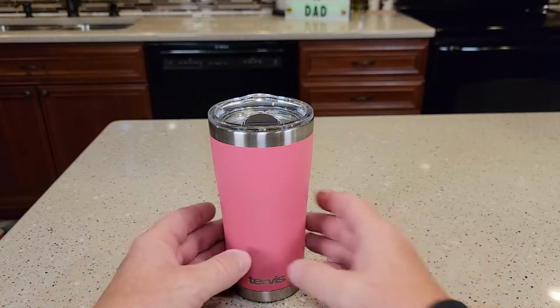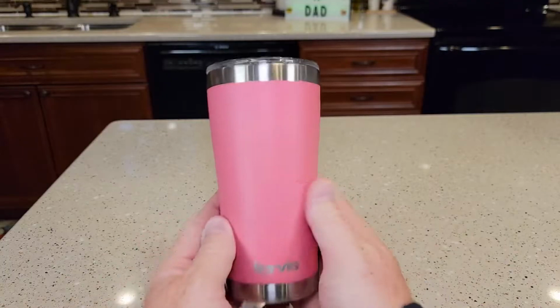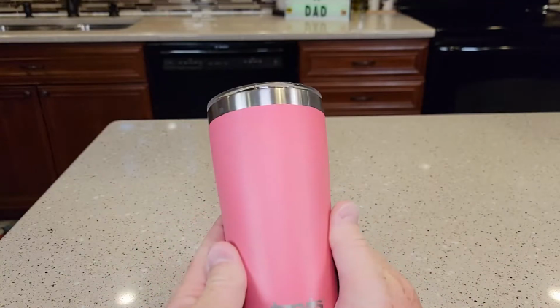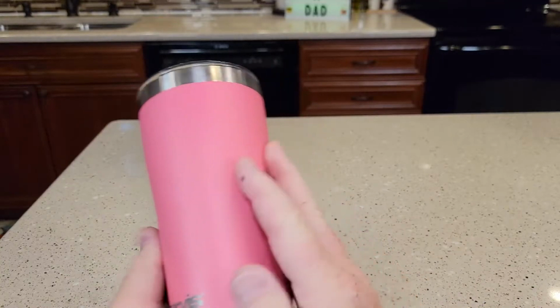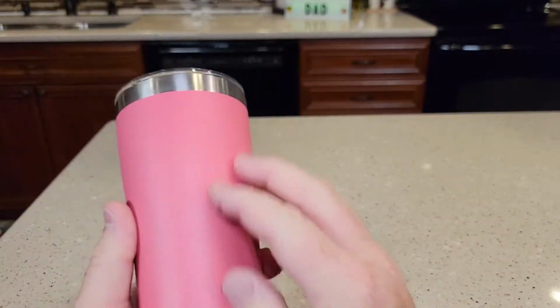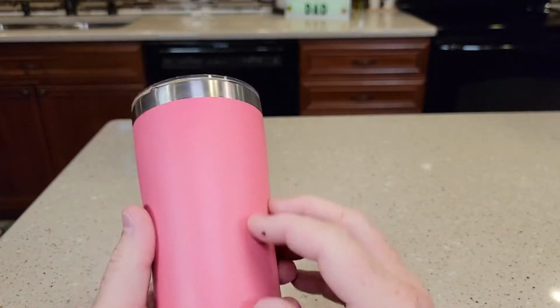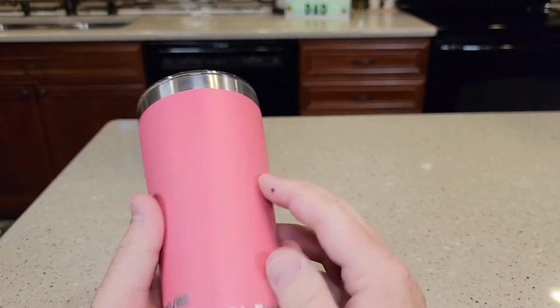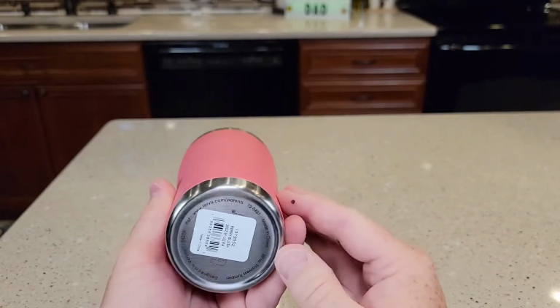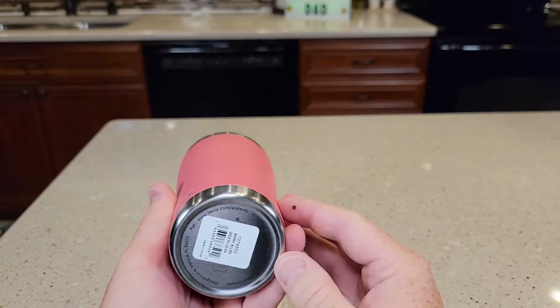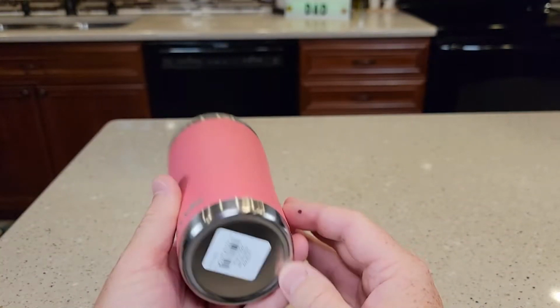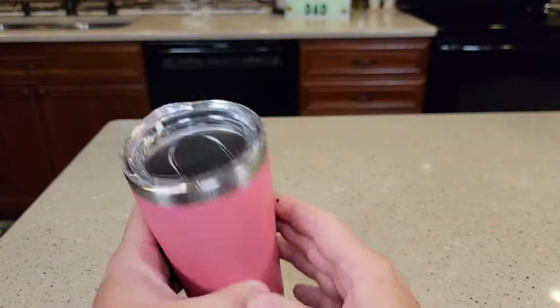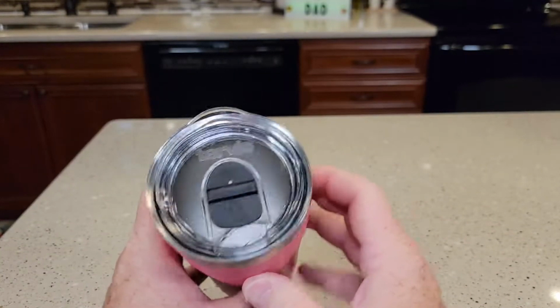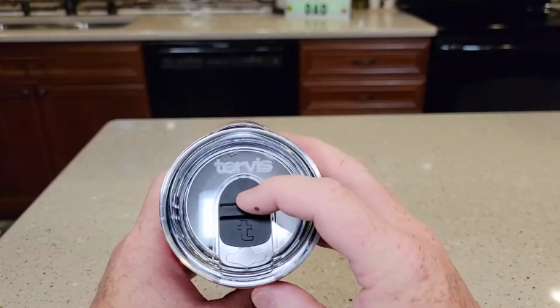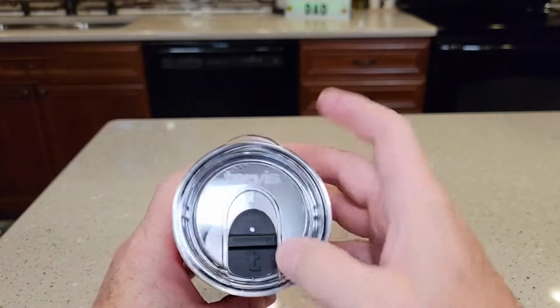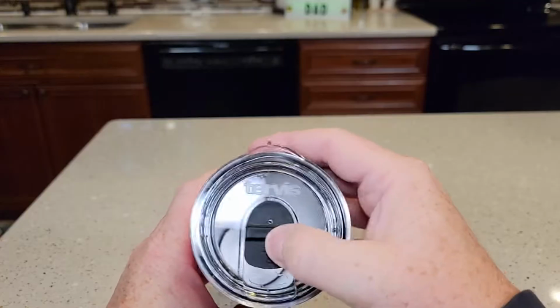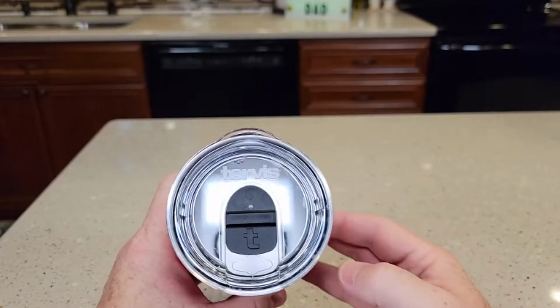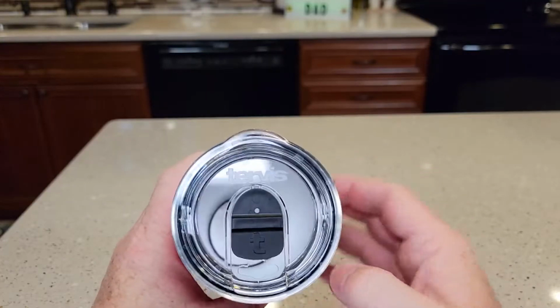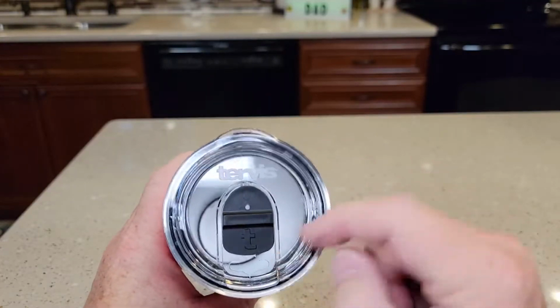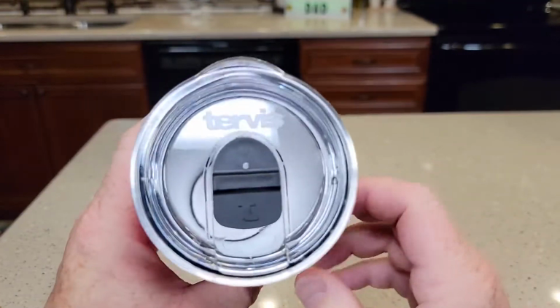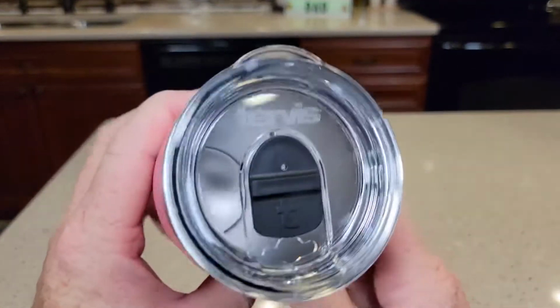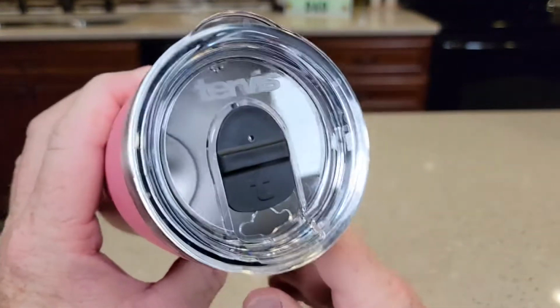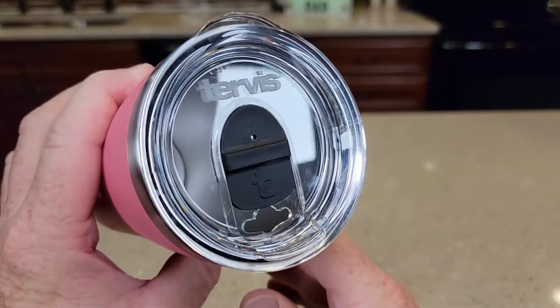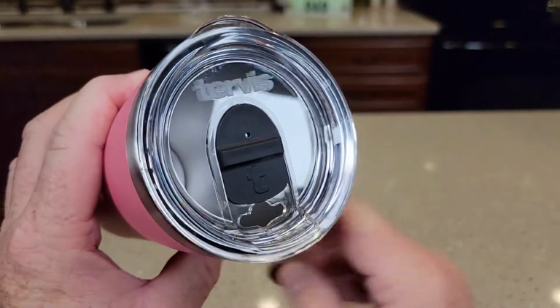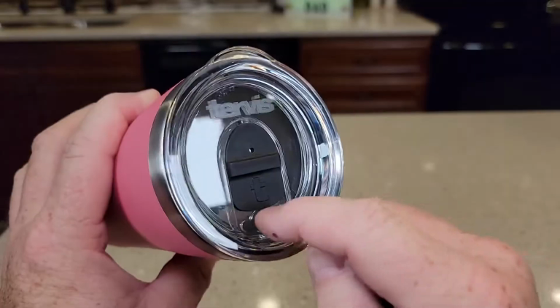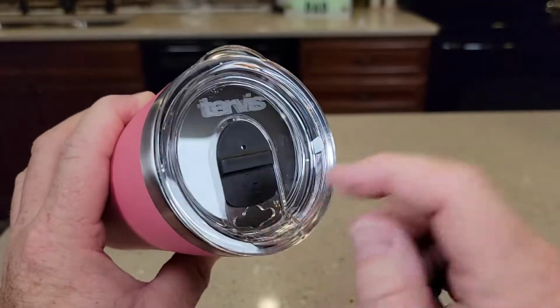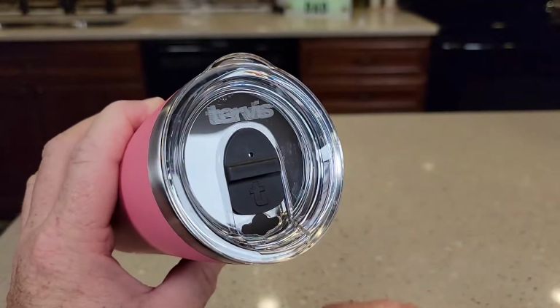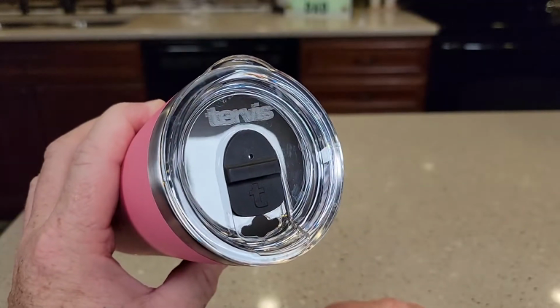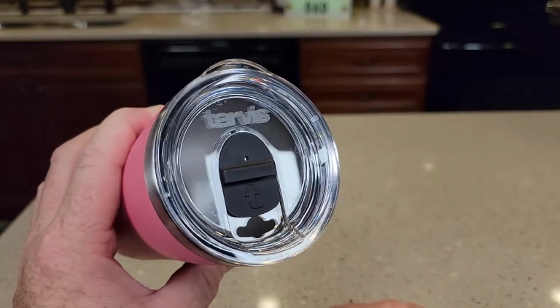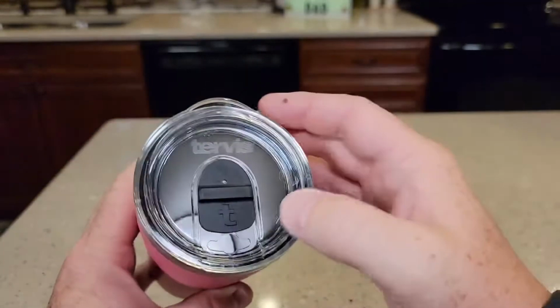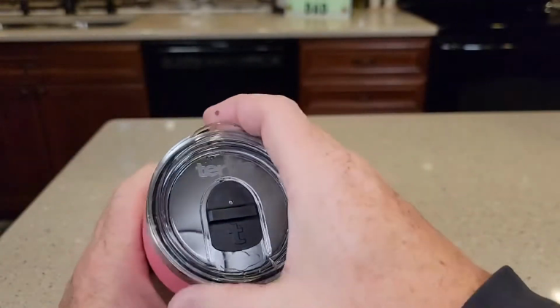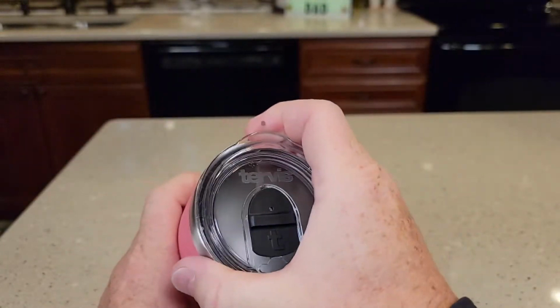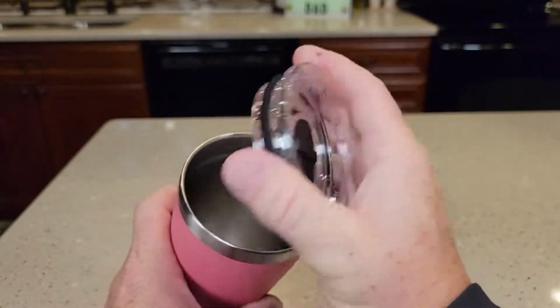I really like these tumblers. It's got a very nice feel to it. Here's what the bottom looks like, but mainly what the slide lid looks like. You can put it — it has room for a straw, but there's also a lot of liquid that can come out of there. It's very easy to drink out of.